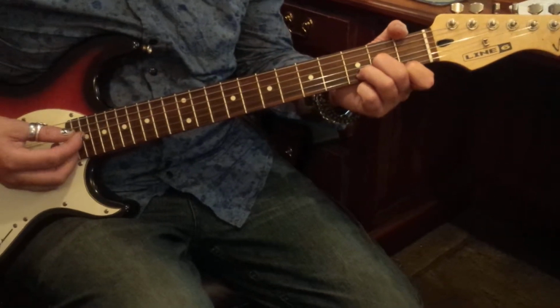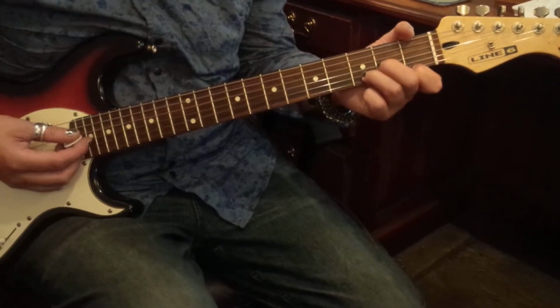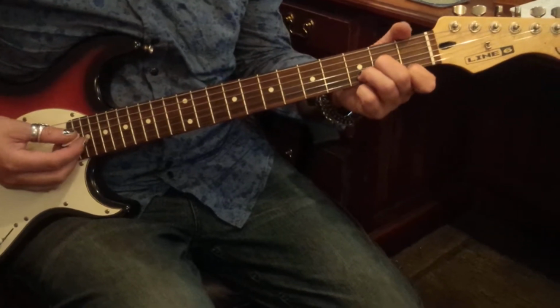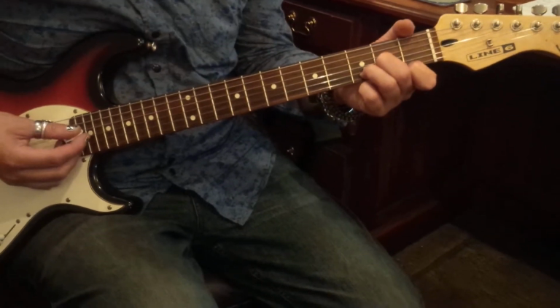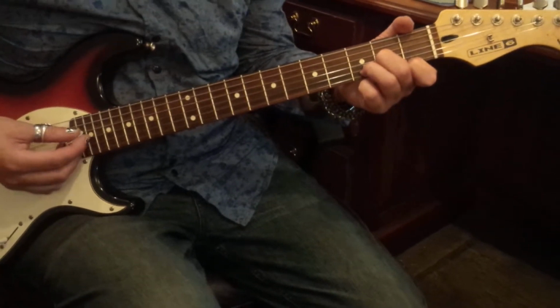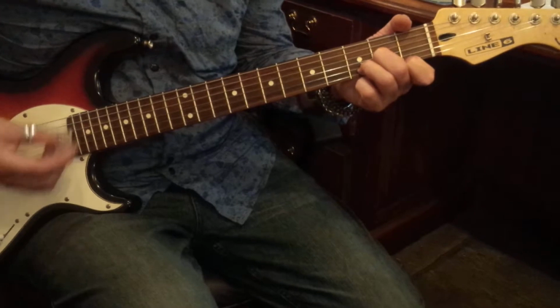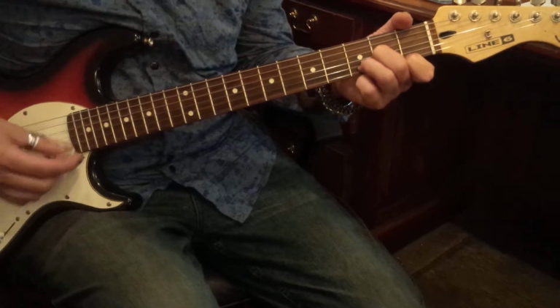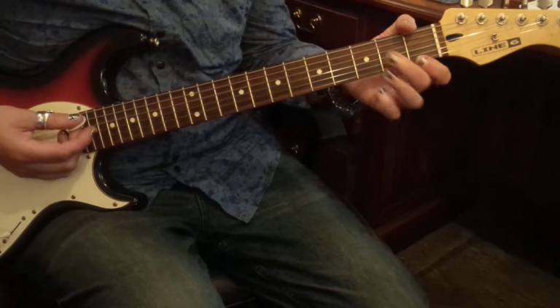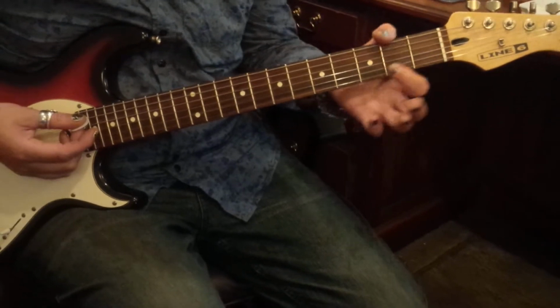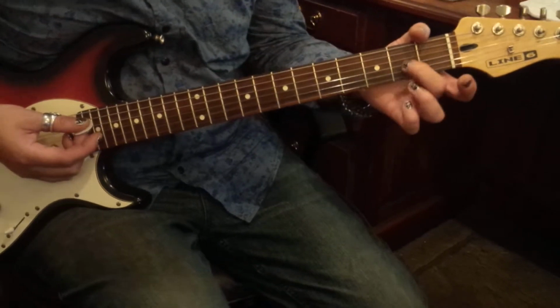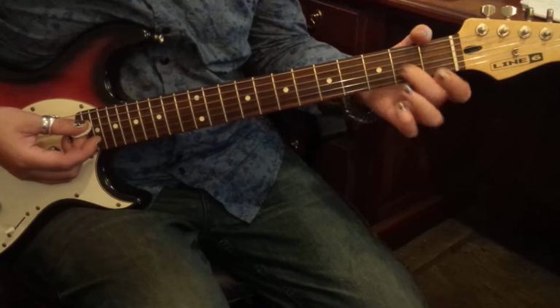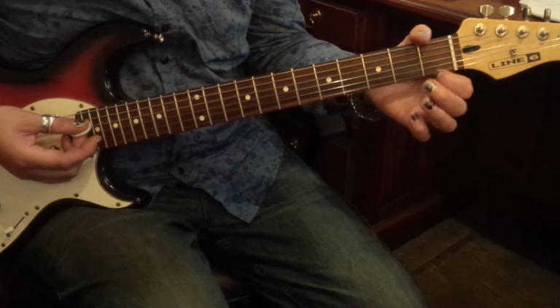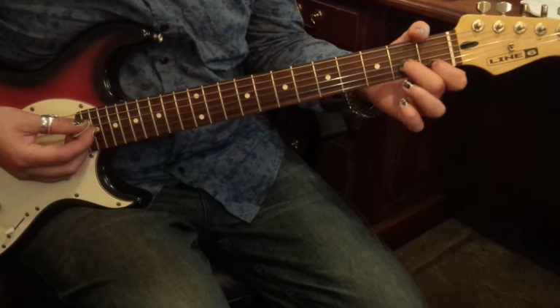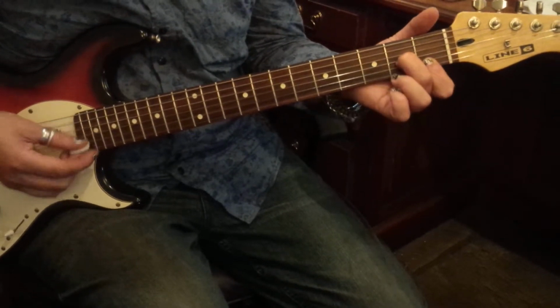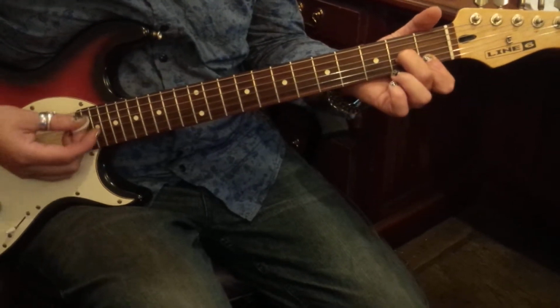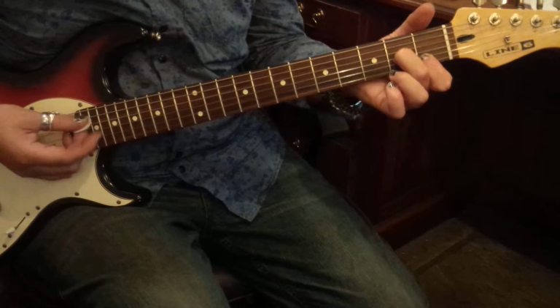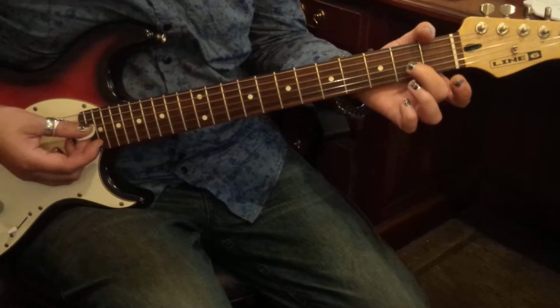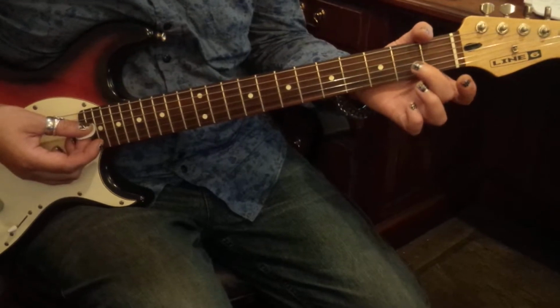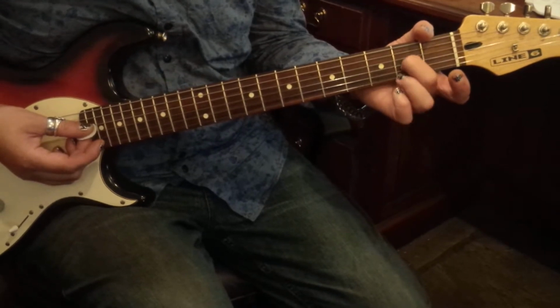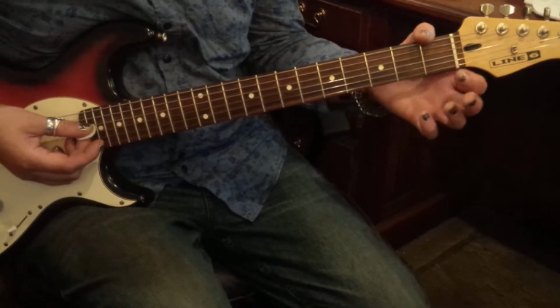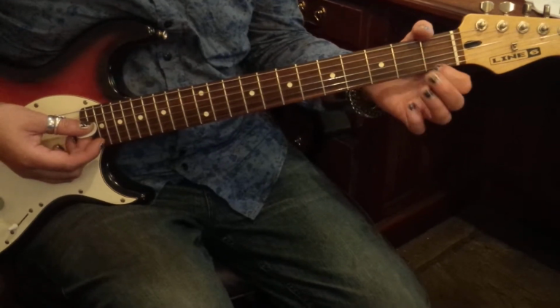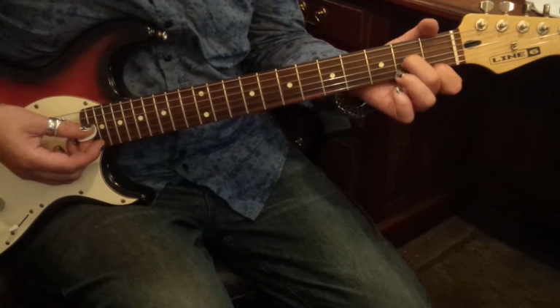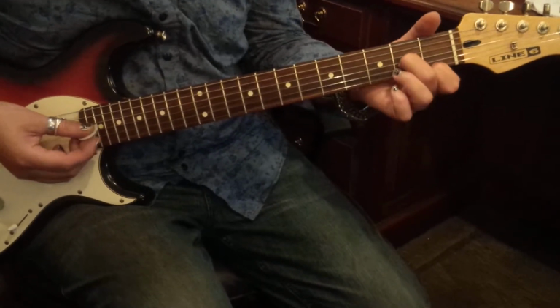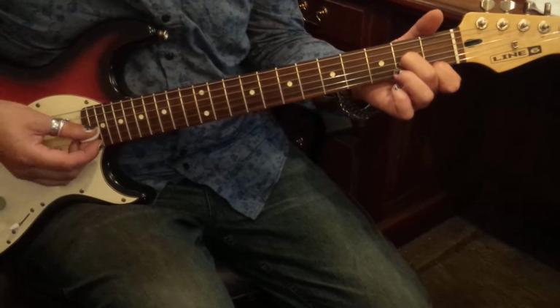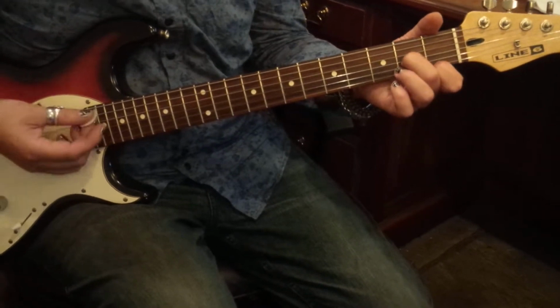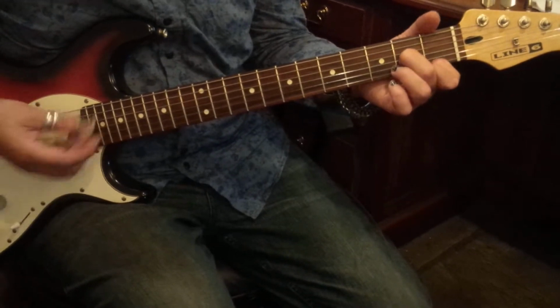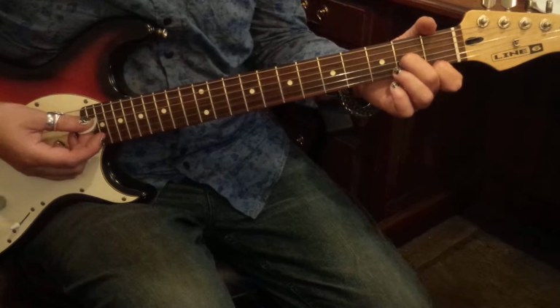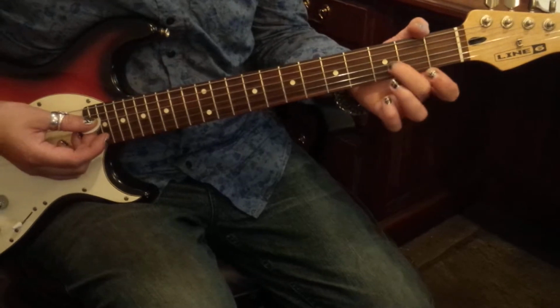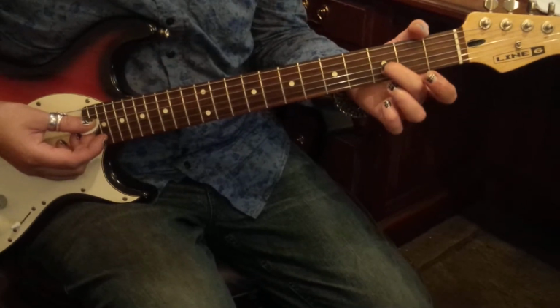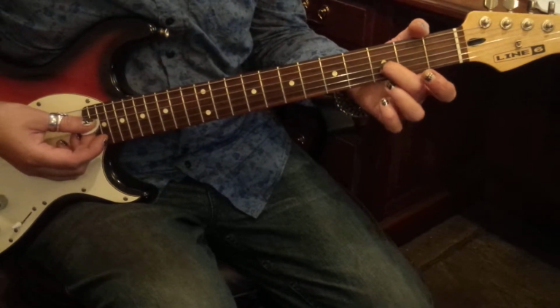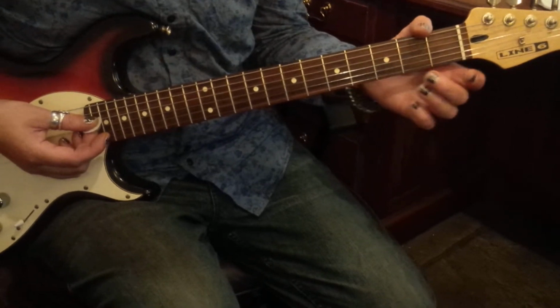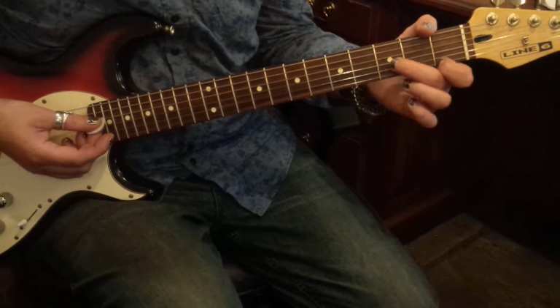Here's your little run. You've got D minor, 2nd fret open, and then G2, B1, E1, then G2, open B and E1, and then G3, B3 and E1.